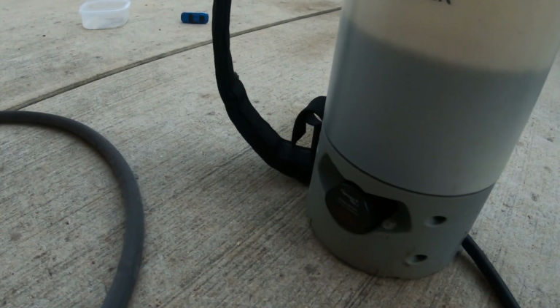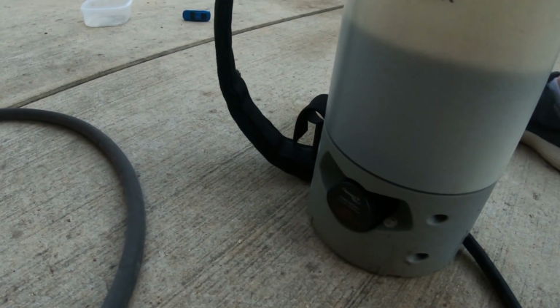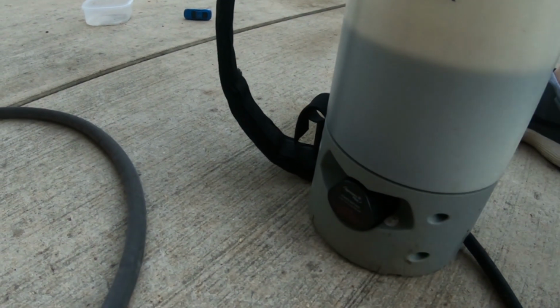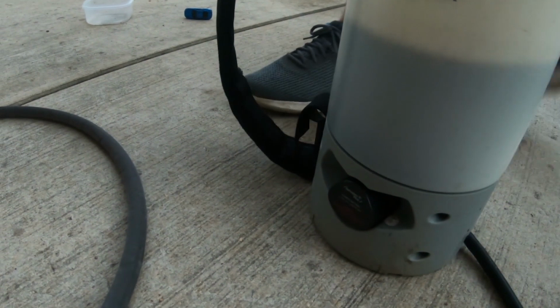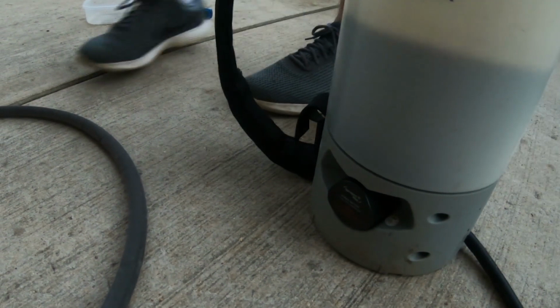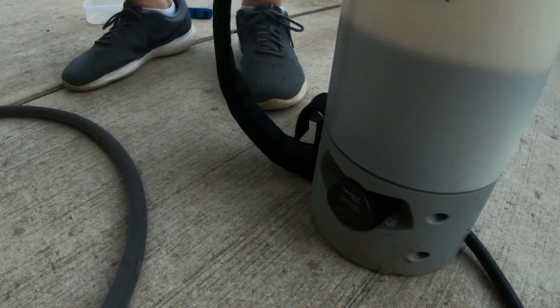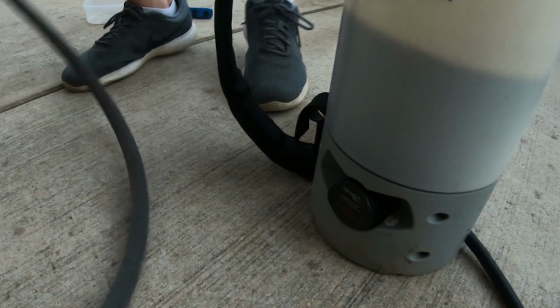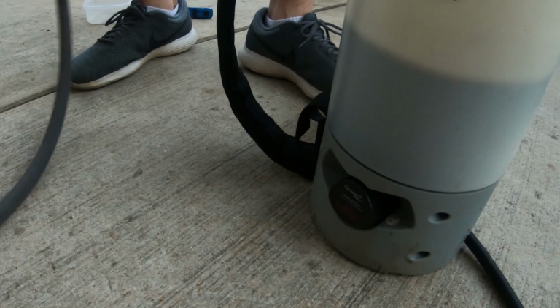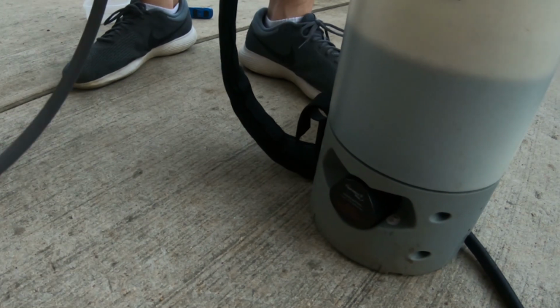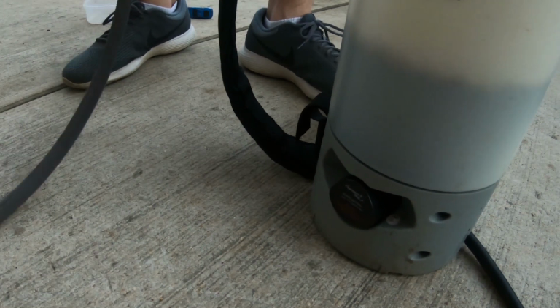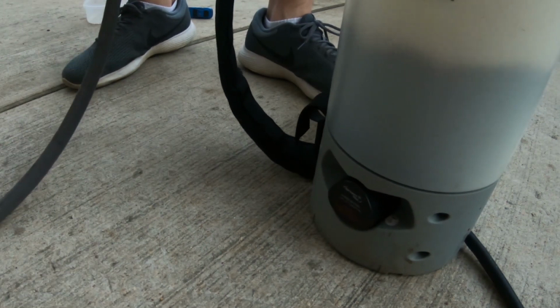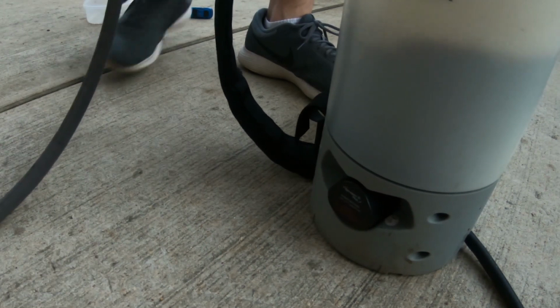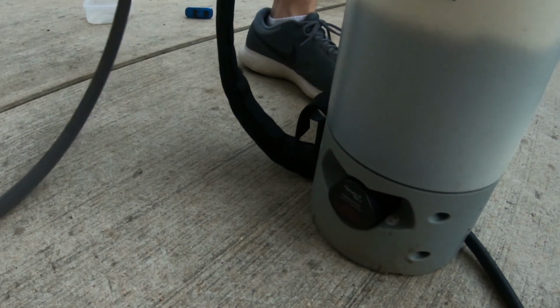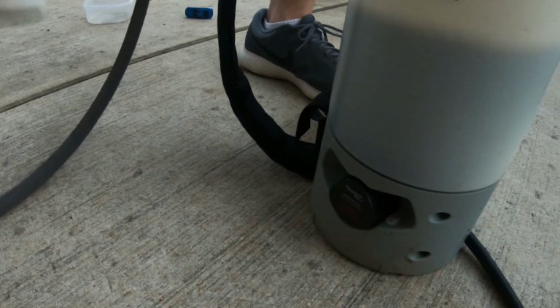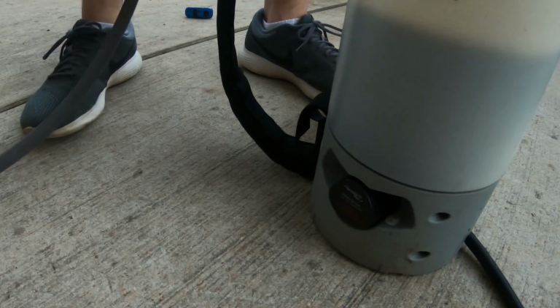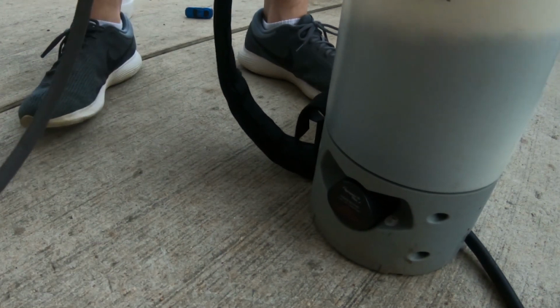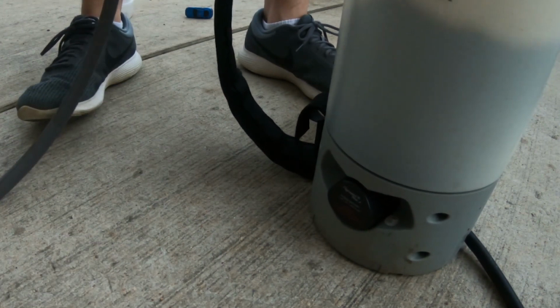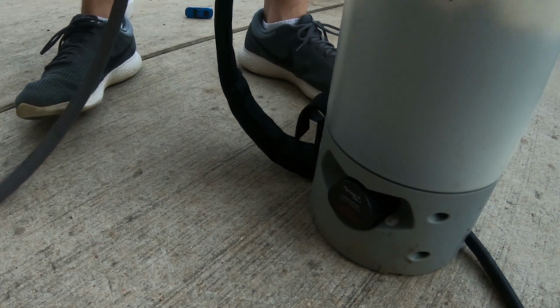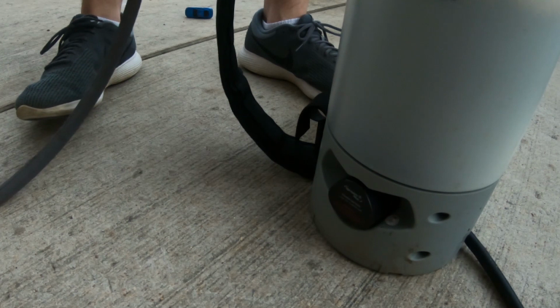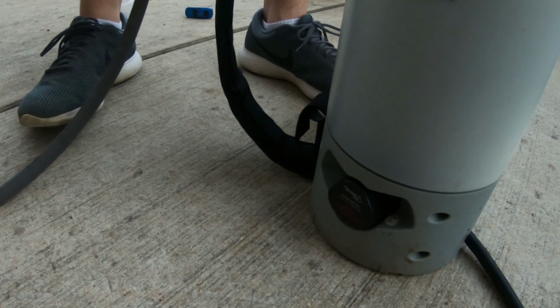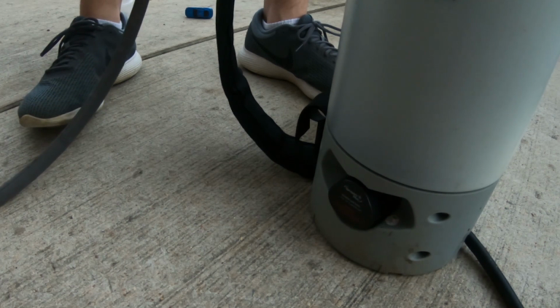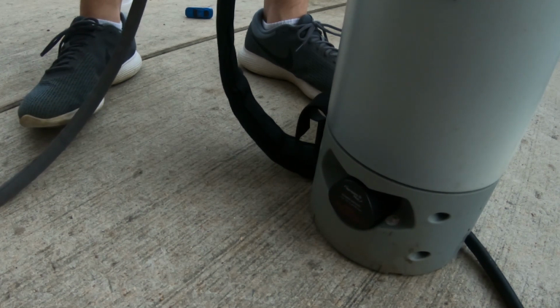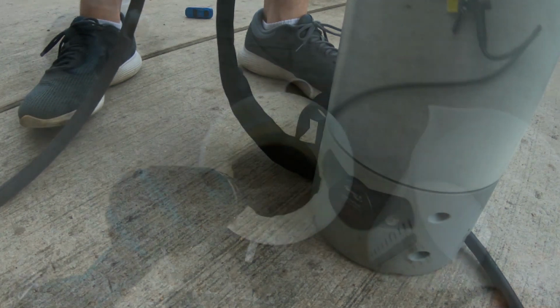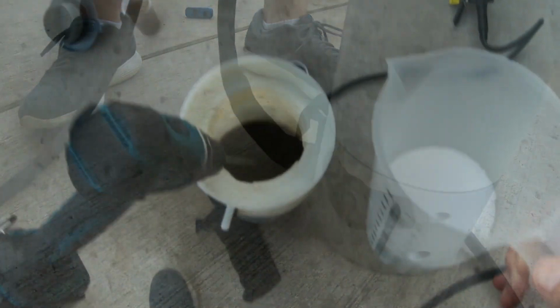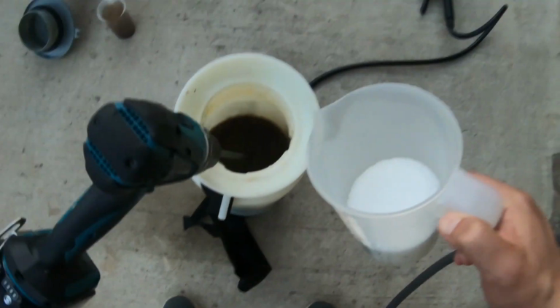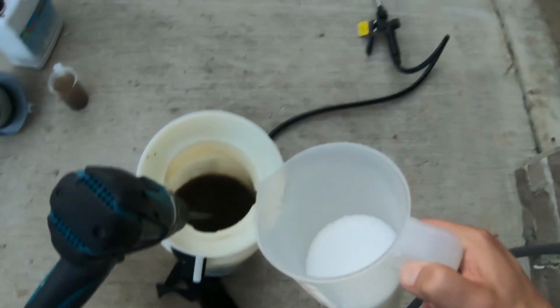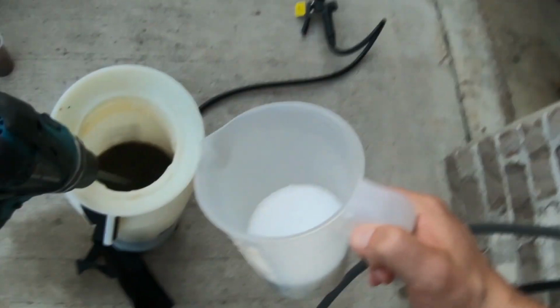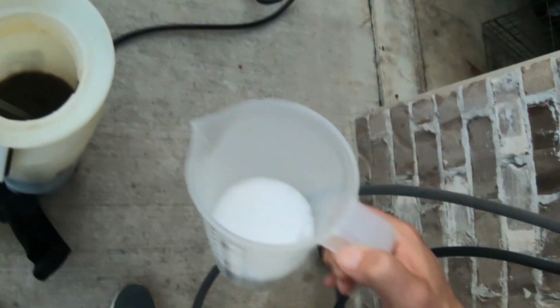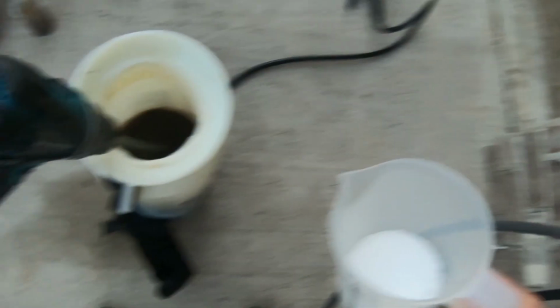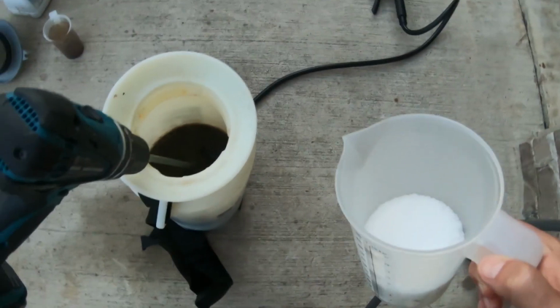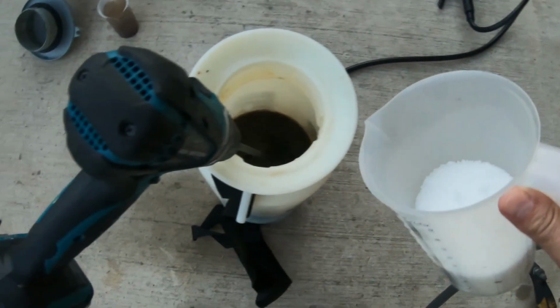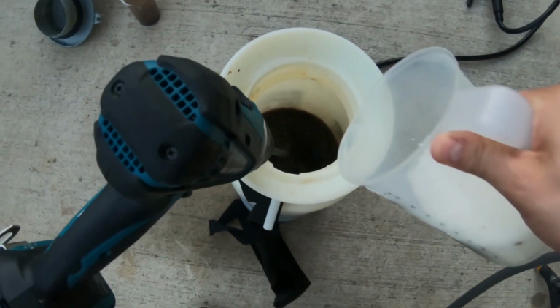So what I just poured in was about three to four ounces per thousand of the Green County Fertilizer Microgreen, which is full of micros and also humic acid and sea kelp as well, which are both in the Super Juice.